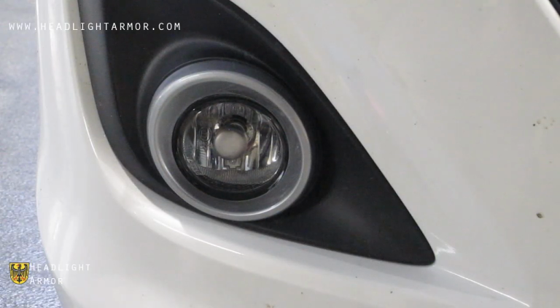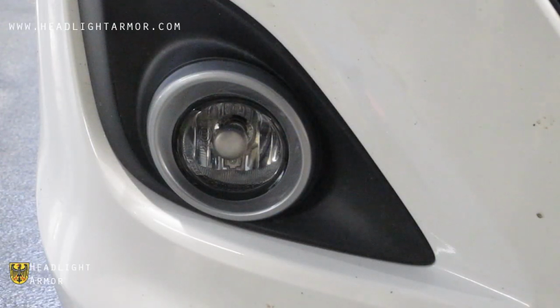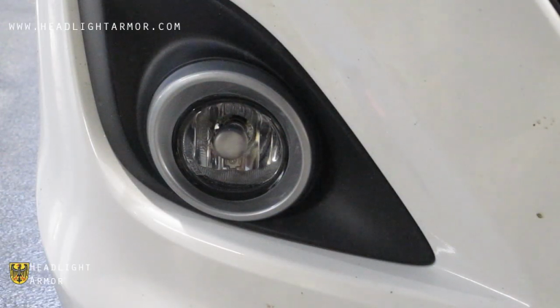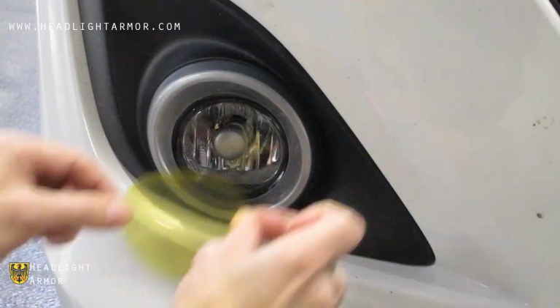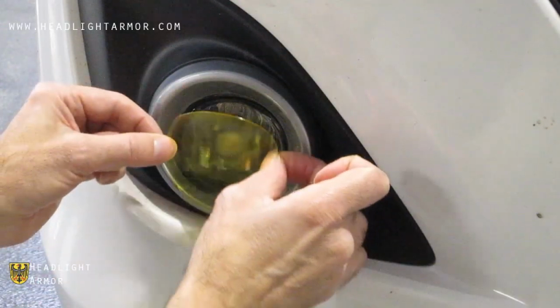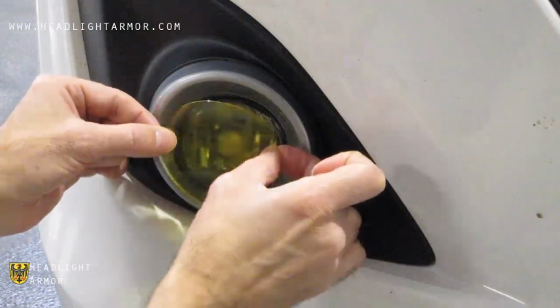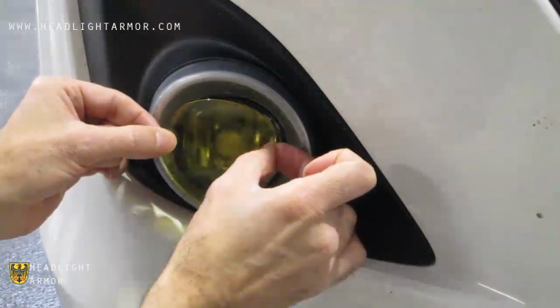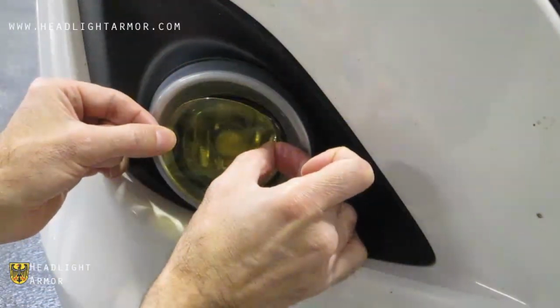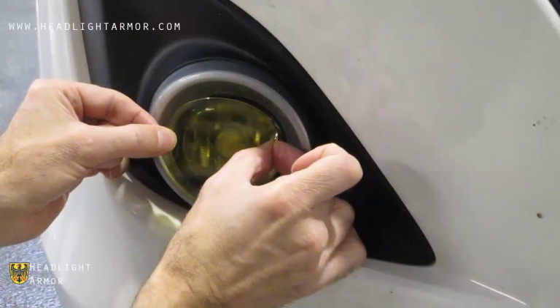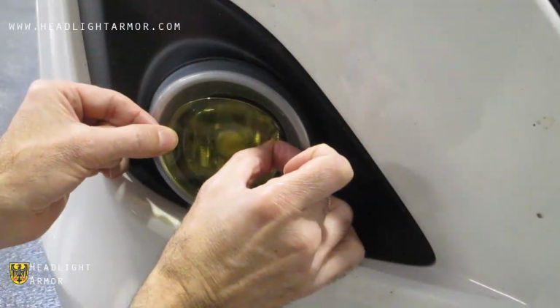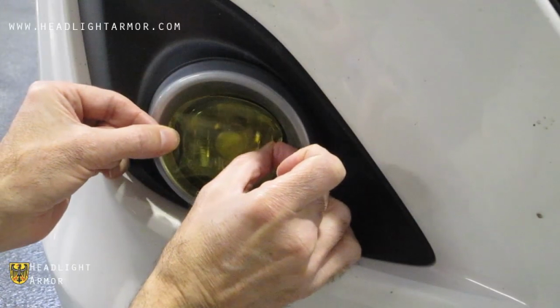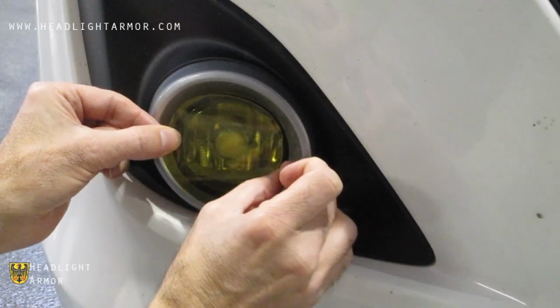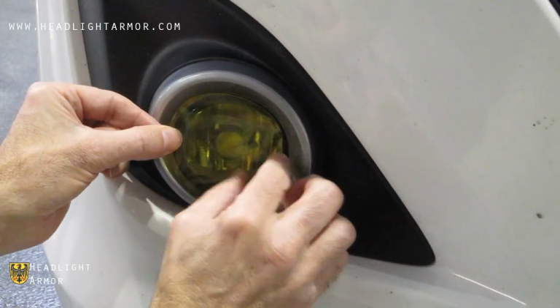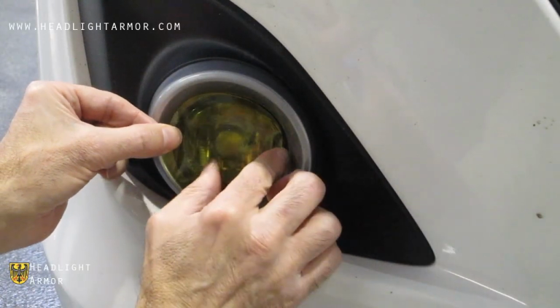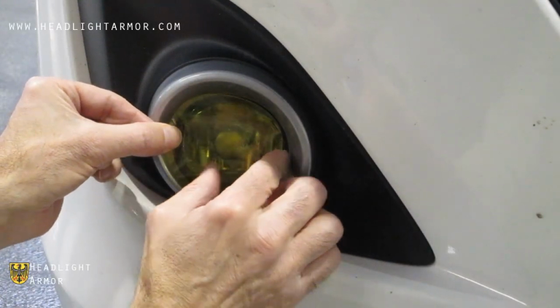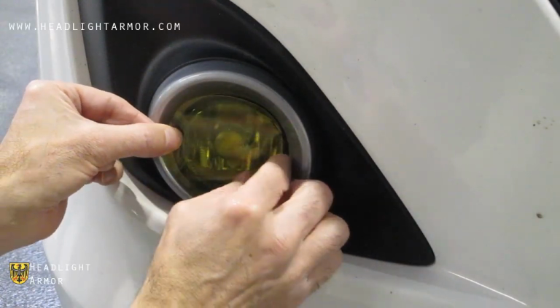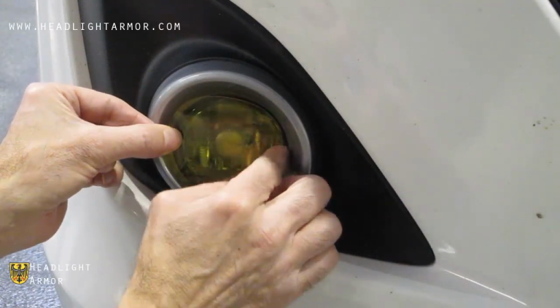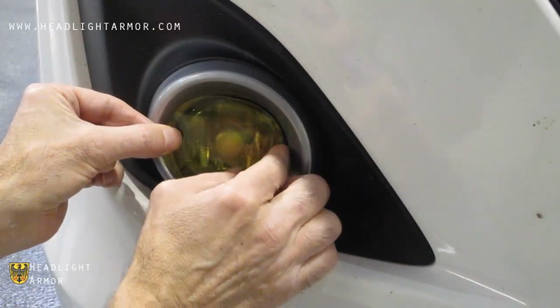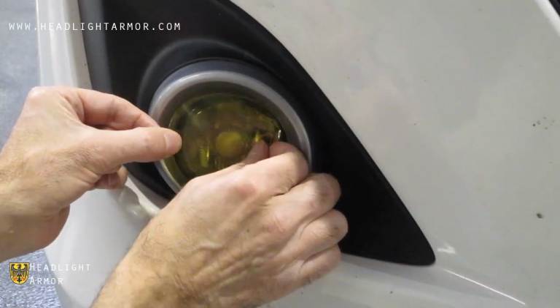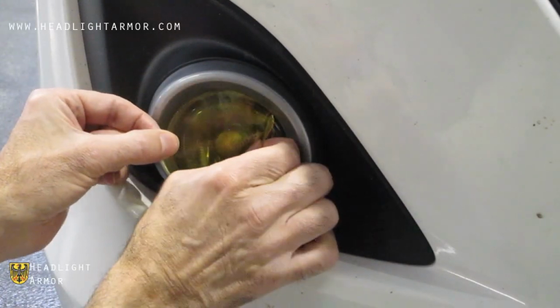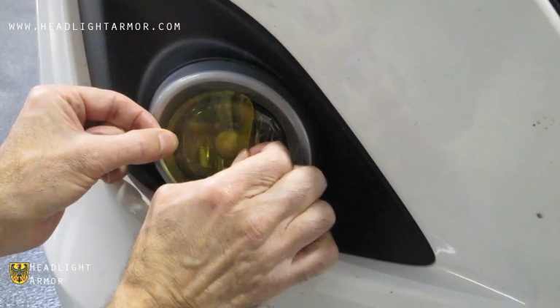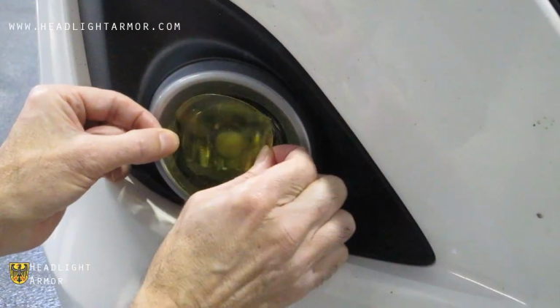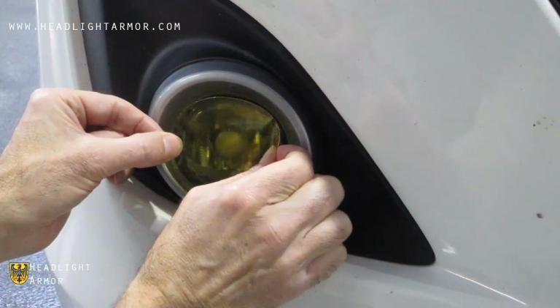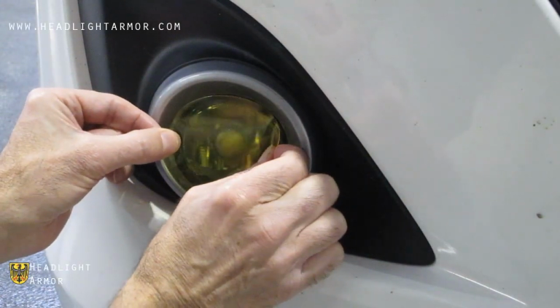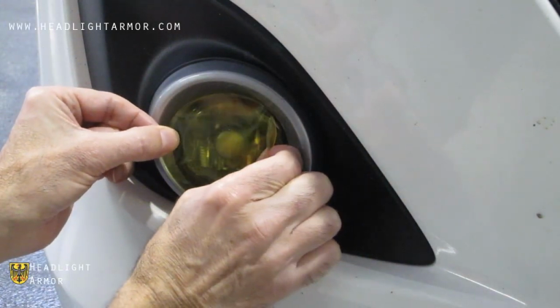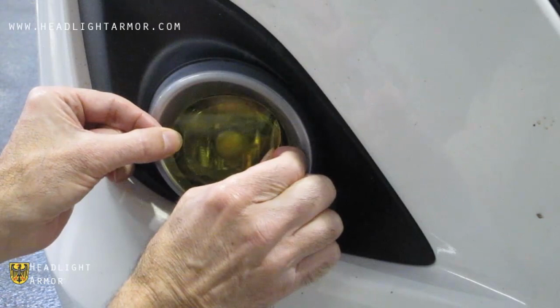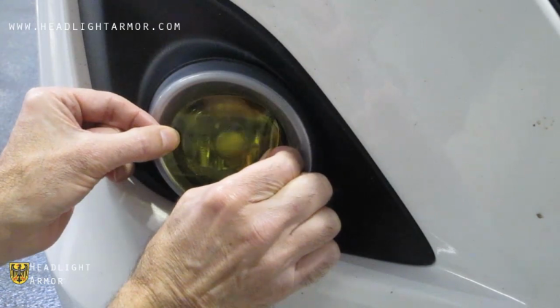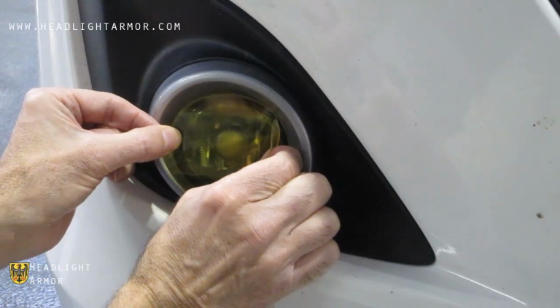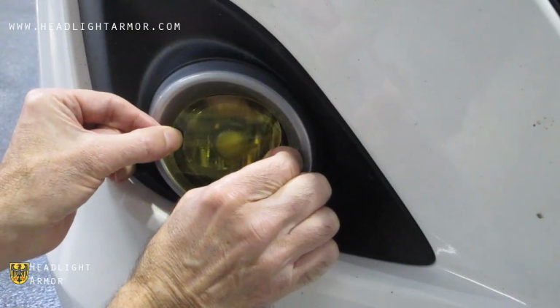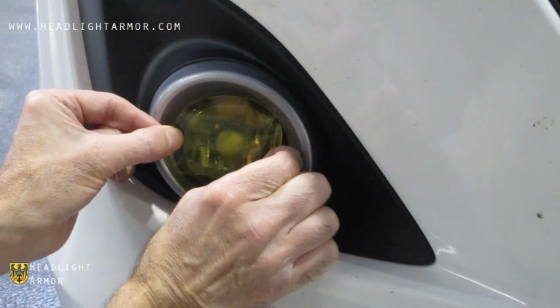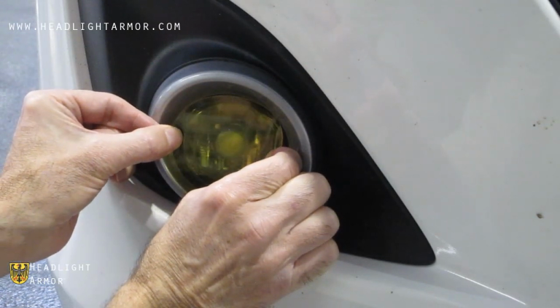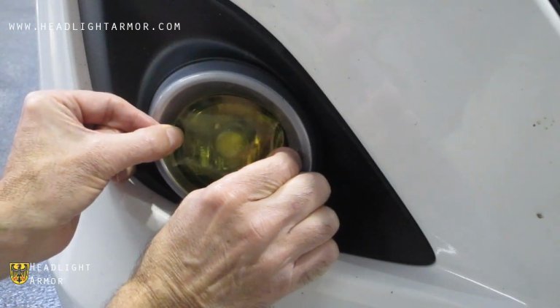Once you have your fog light clean and dry, remove the kit from the backing paper and center it on the lens. If you don't like where it's centered, go ahead and move it over.